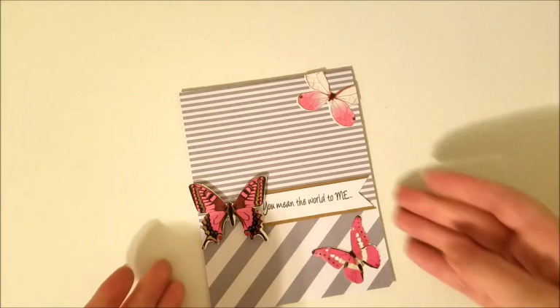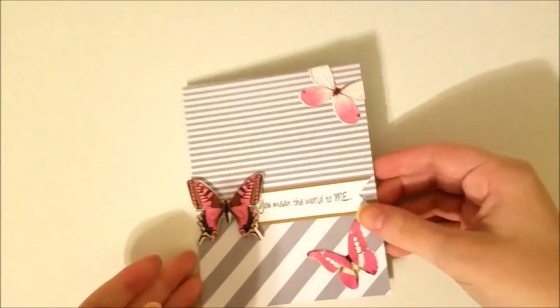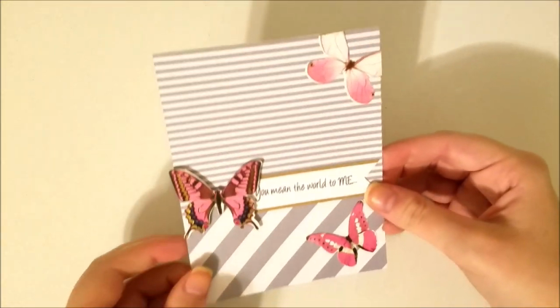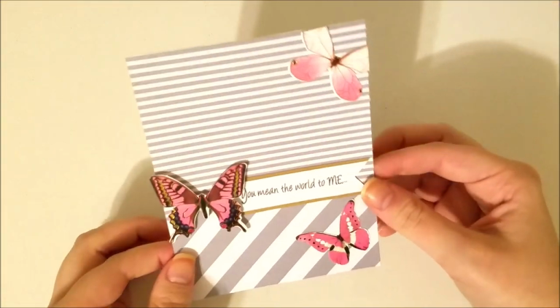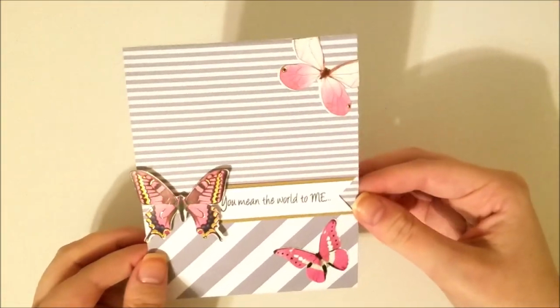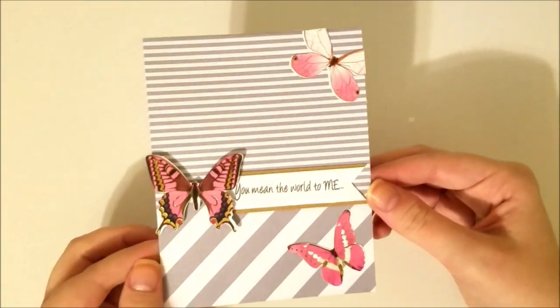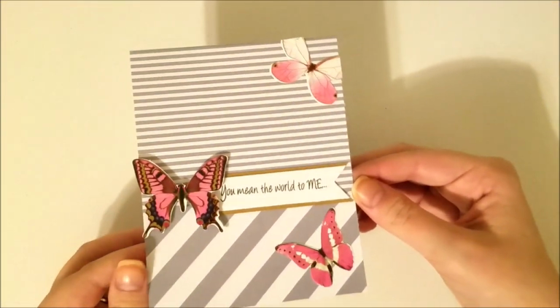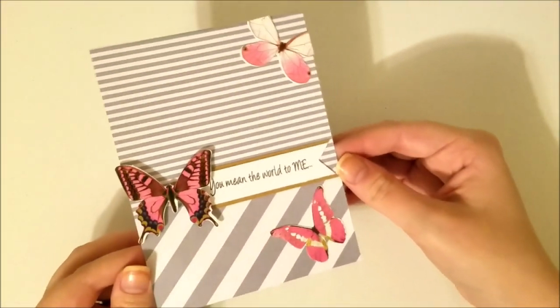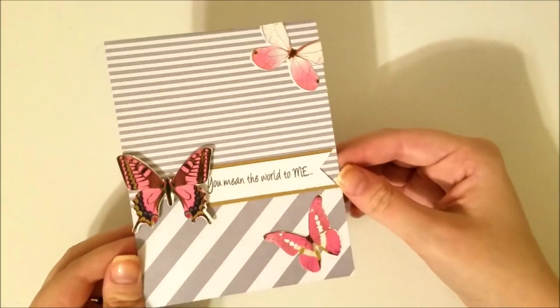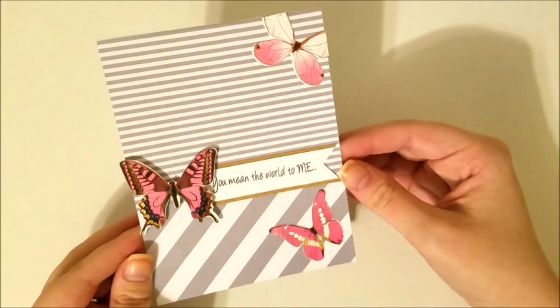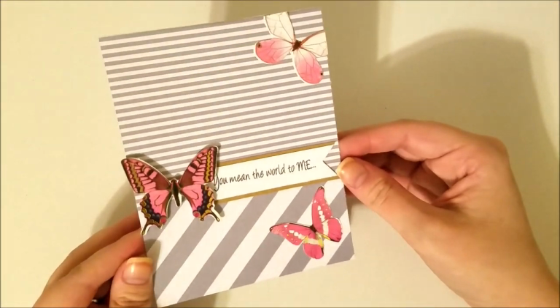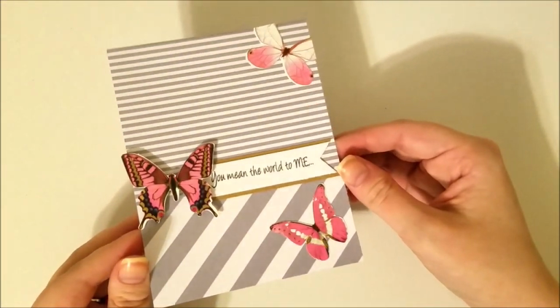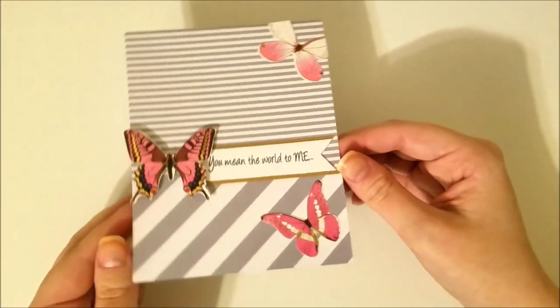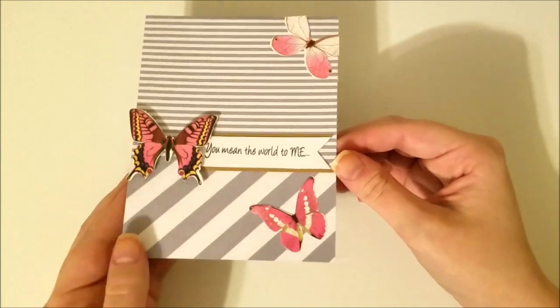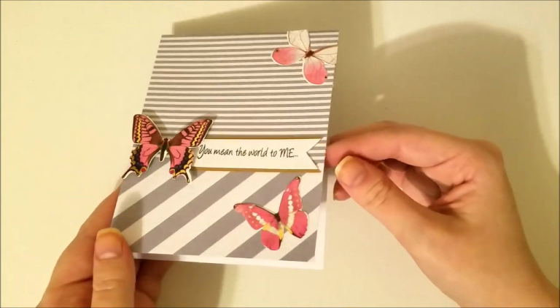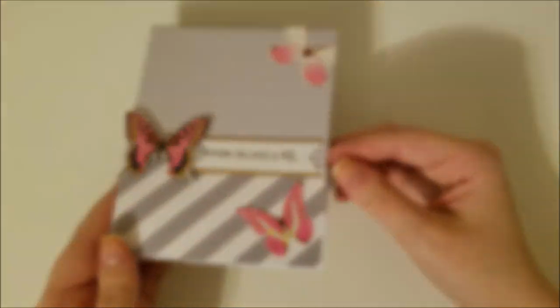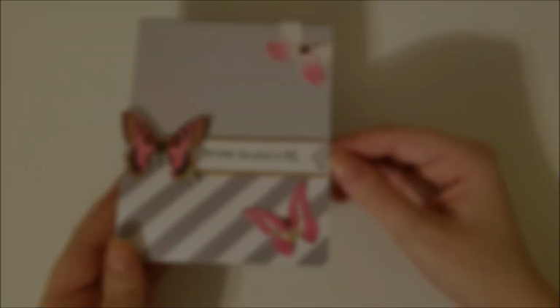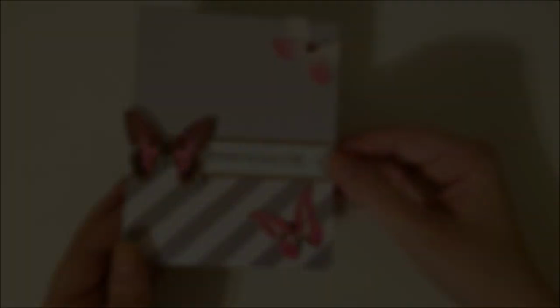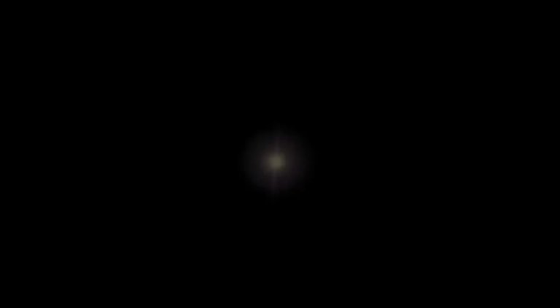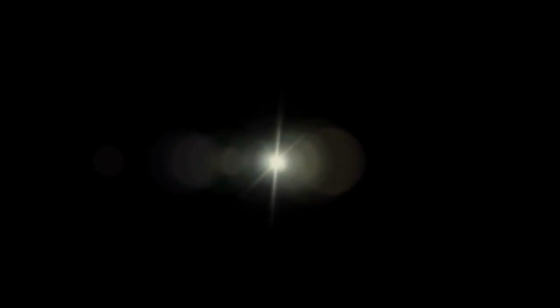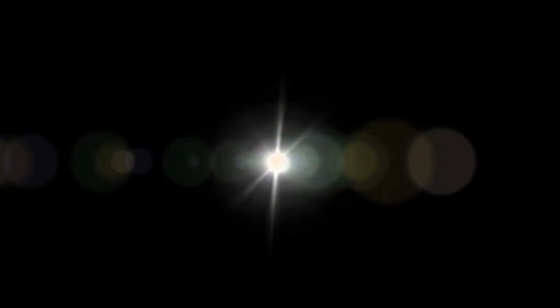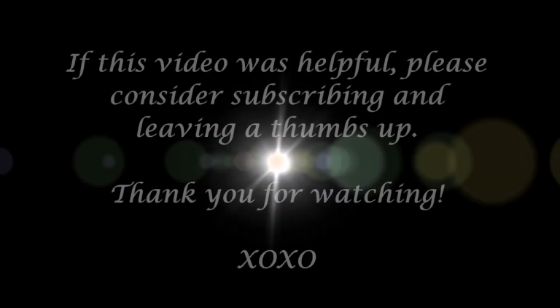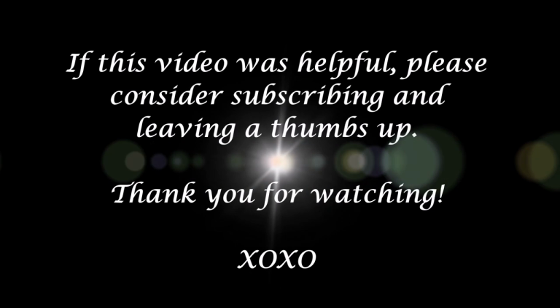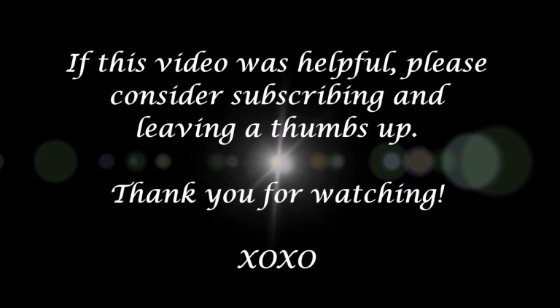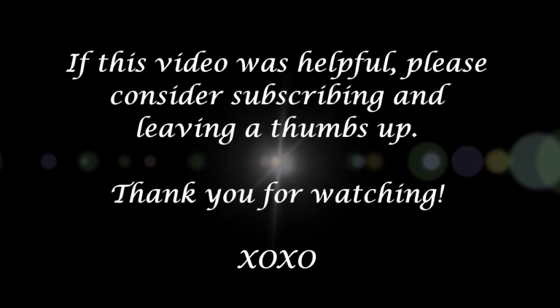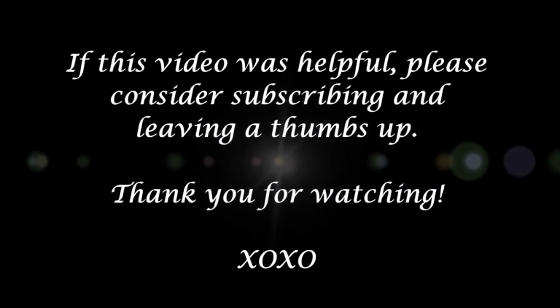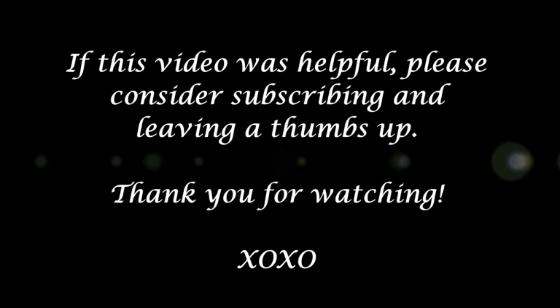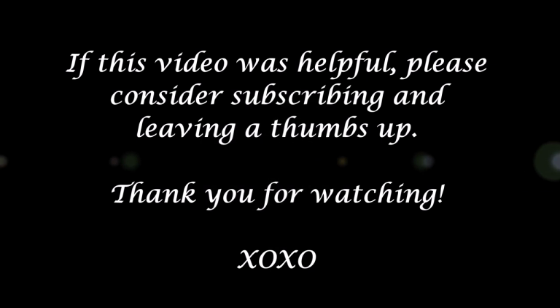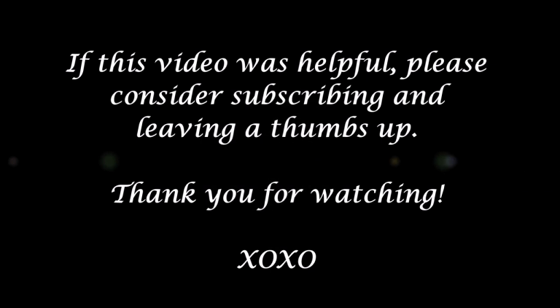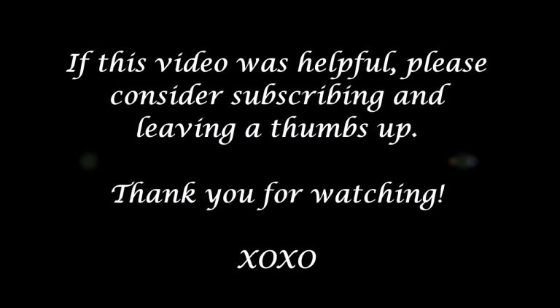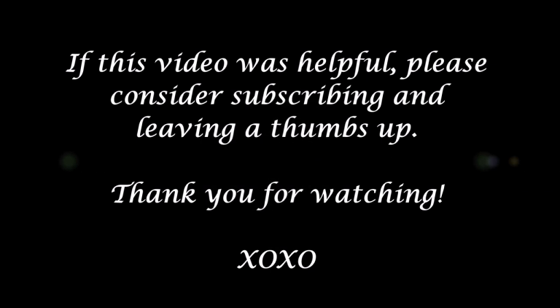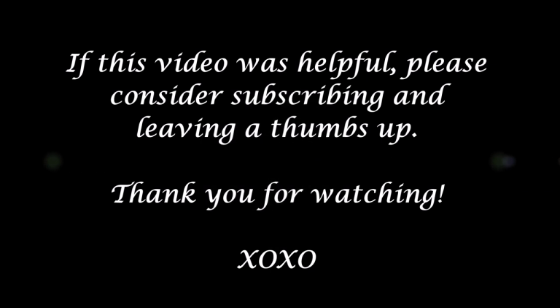I hope that this was very helpful. If it was, I'd appreciate you leaving me a thumbs up. Sorry I kind of mumbled through this, but I still have postpartum brain. Thank you so much for watching, and we will see you in the next video. Bye!